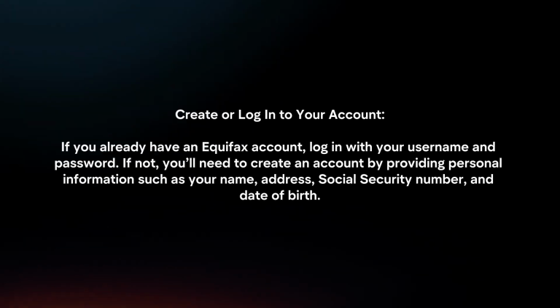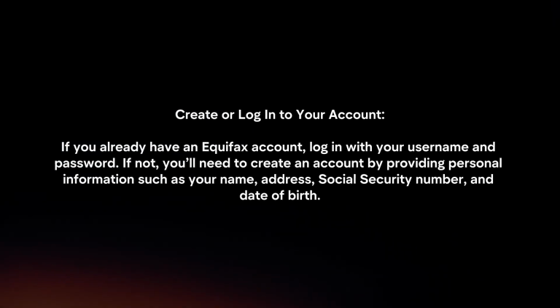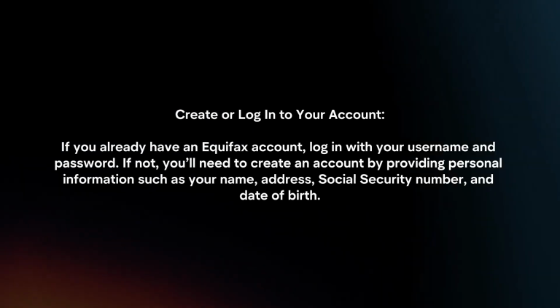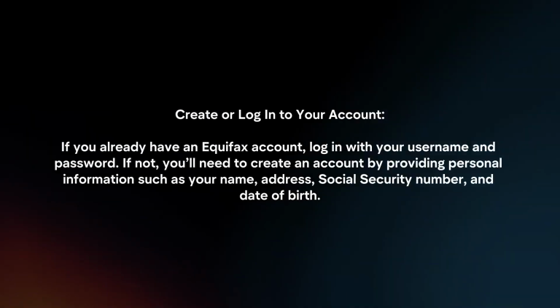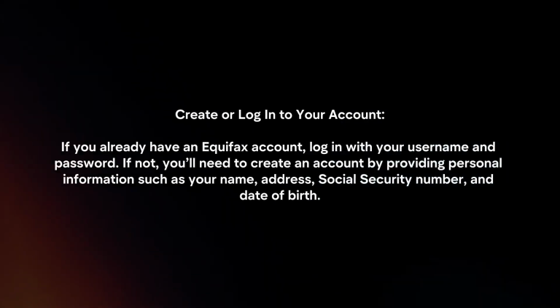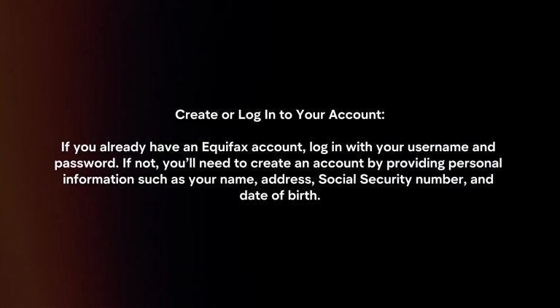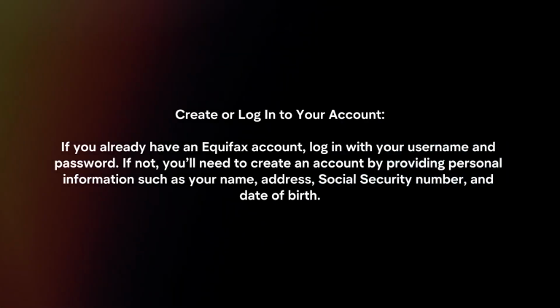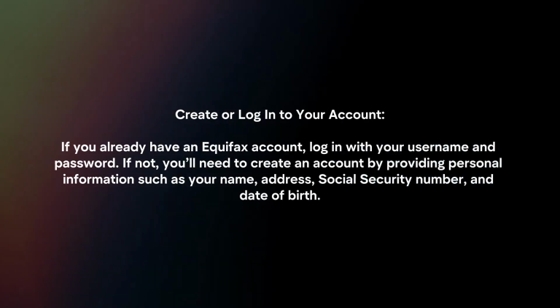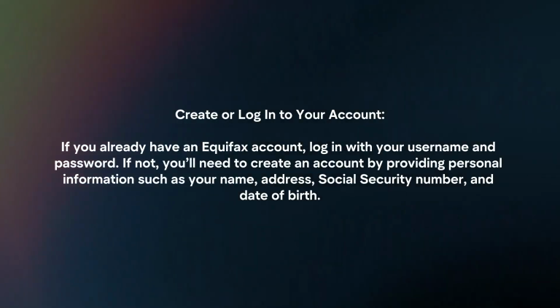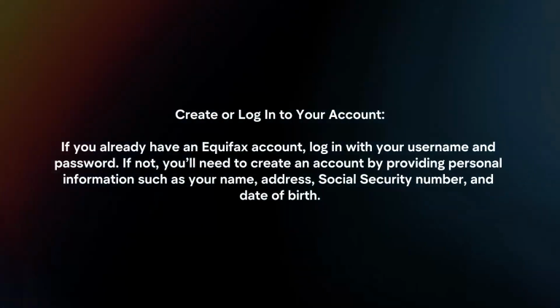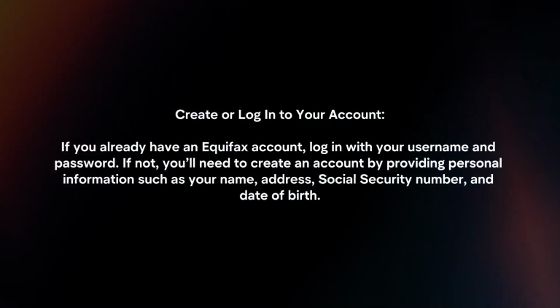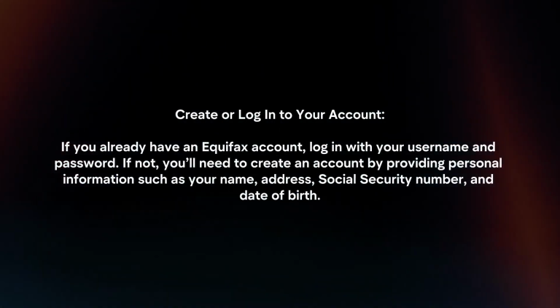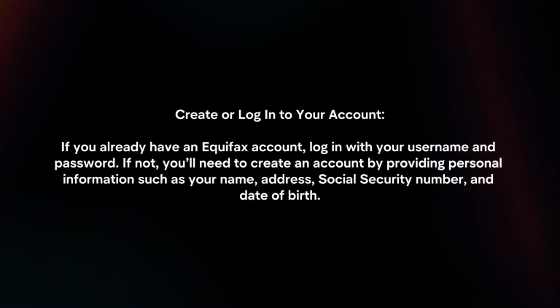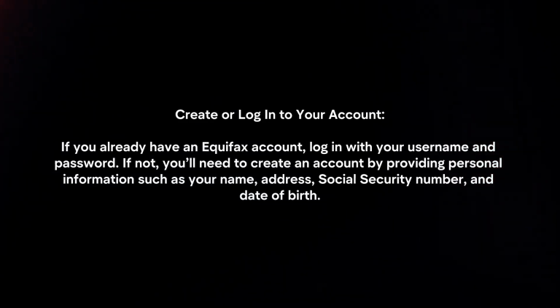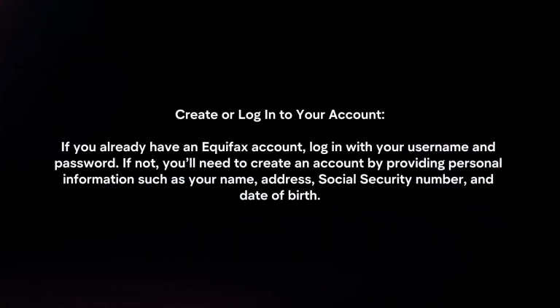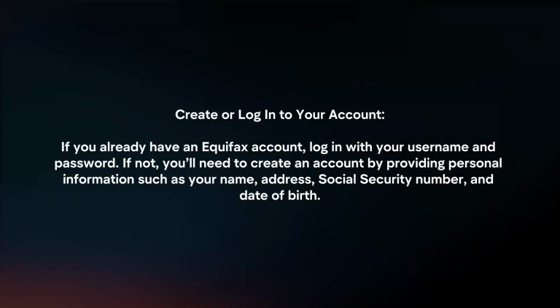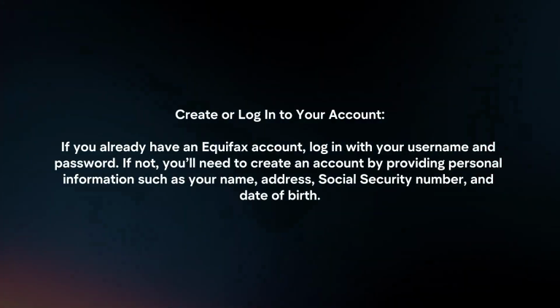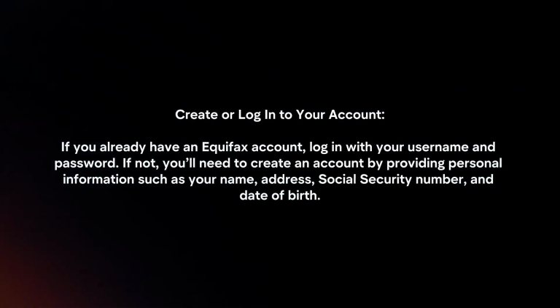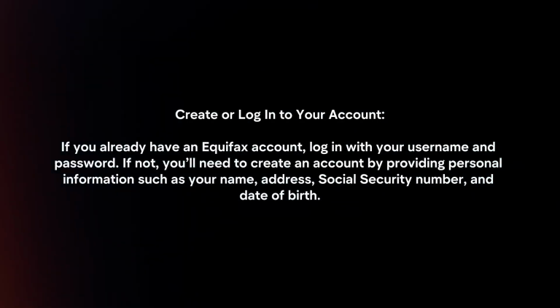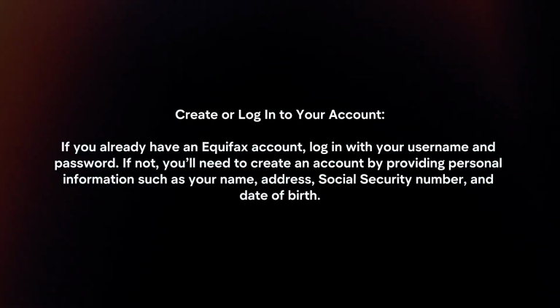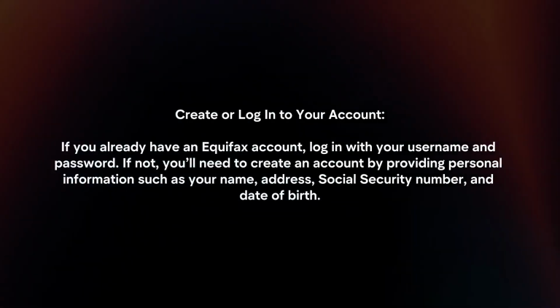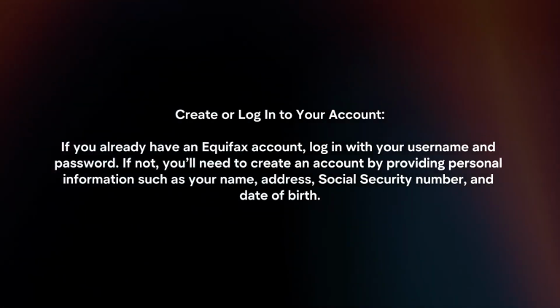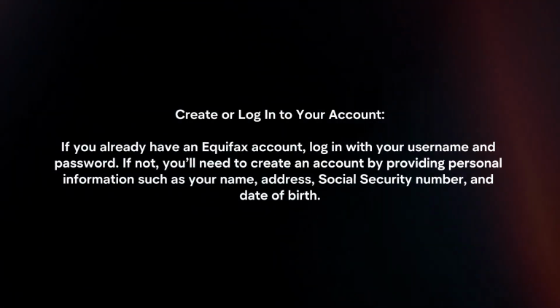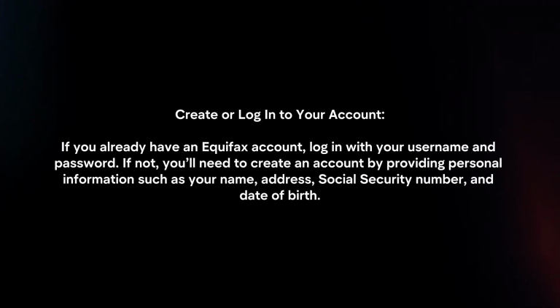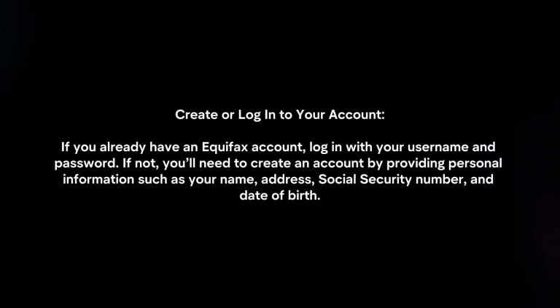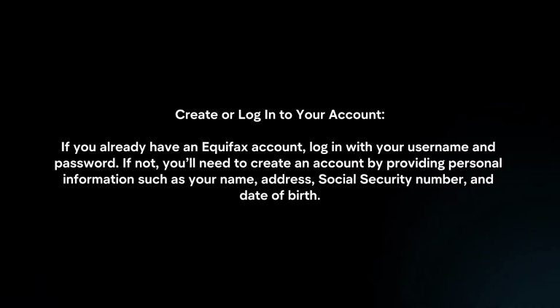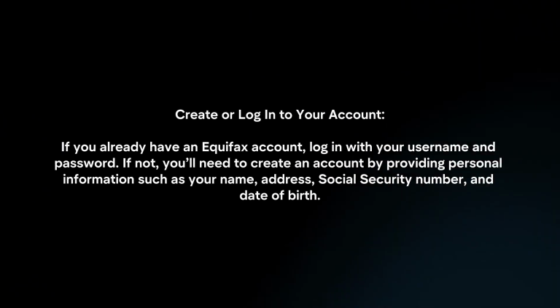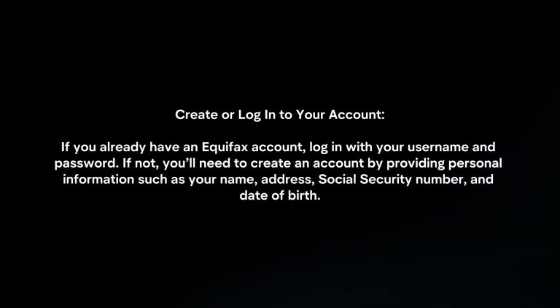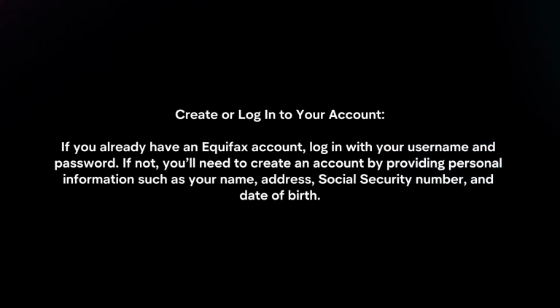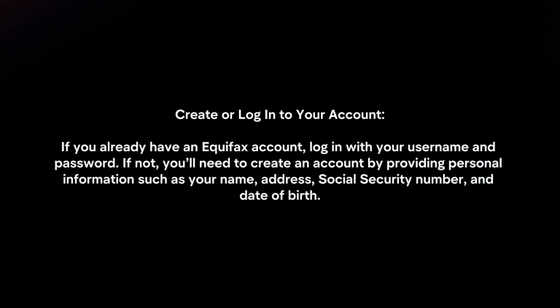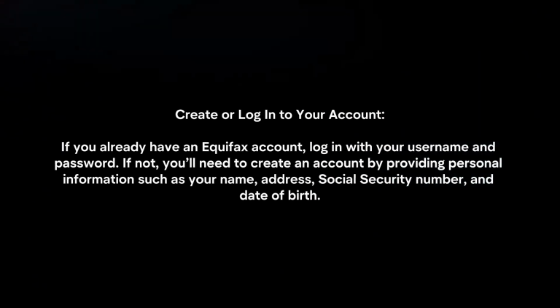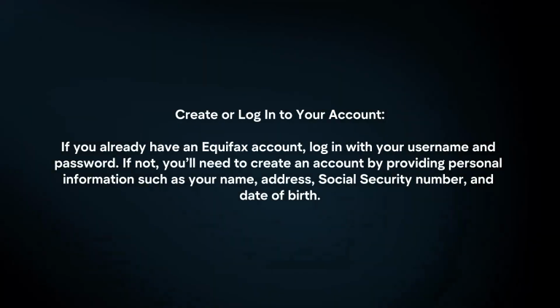Create or login to your account. If you already have an Equifax account, login with your username and password. If not, you will need to create an account by providing personal information, such as your name, address, social security number, and date of birth.